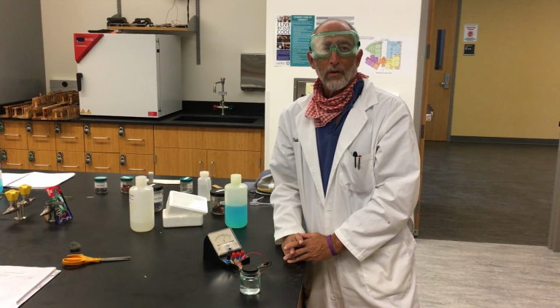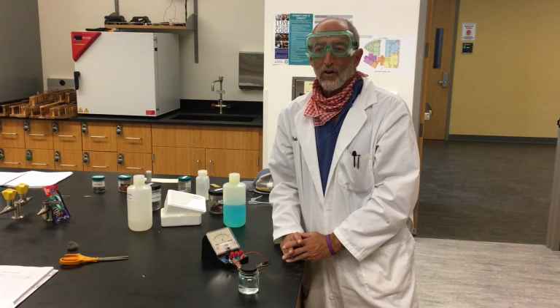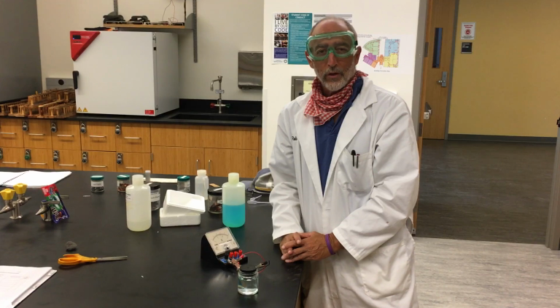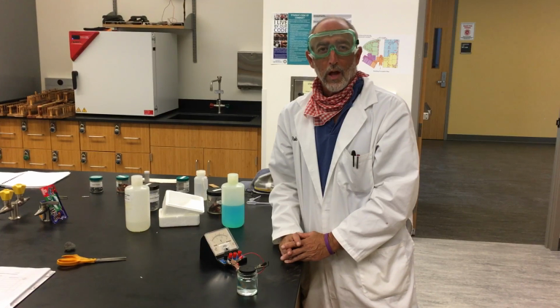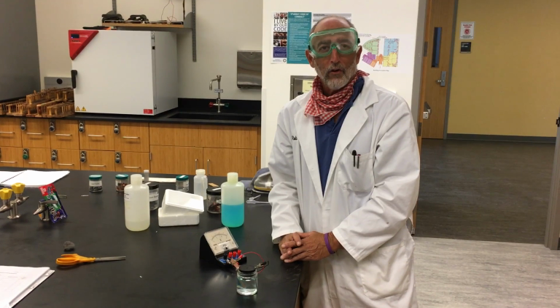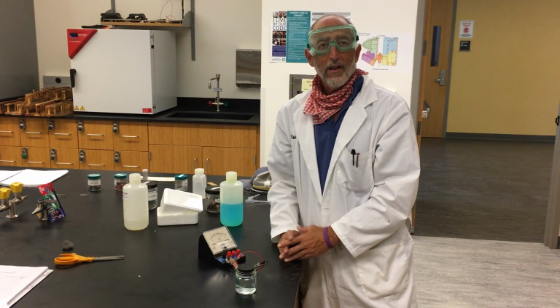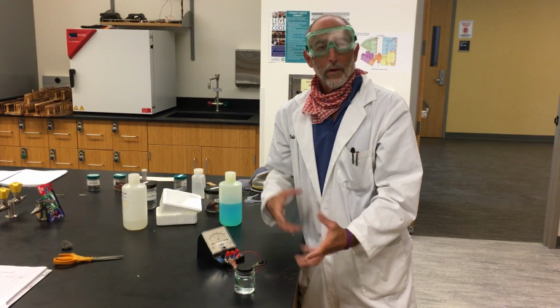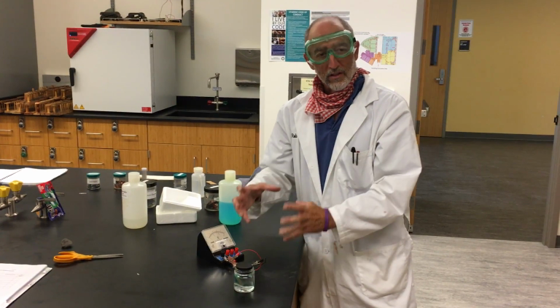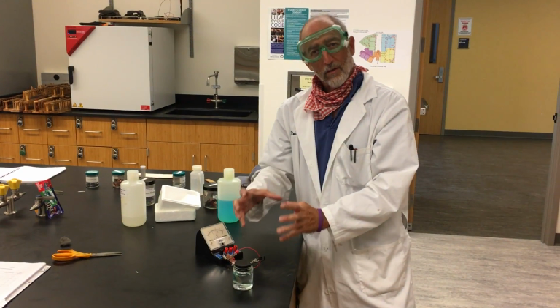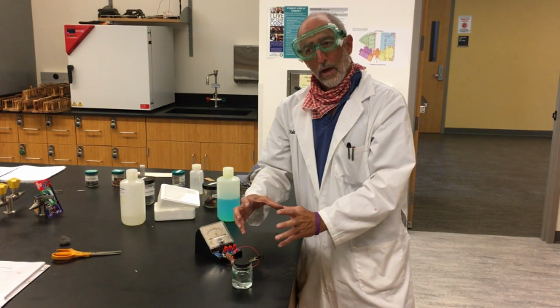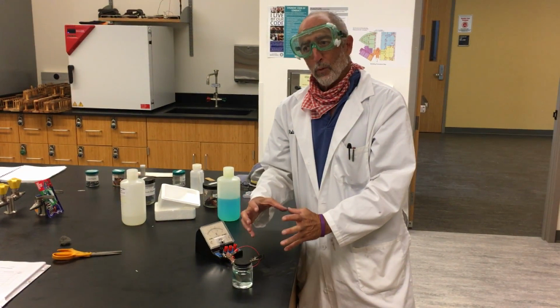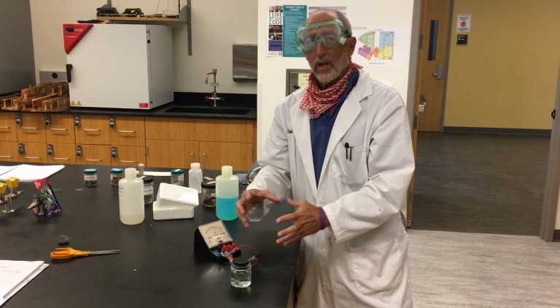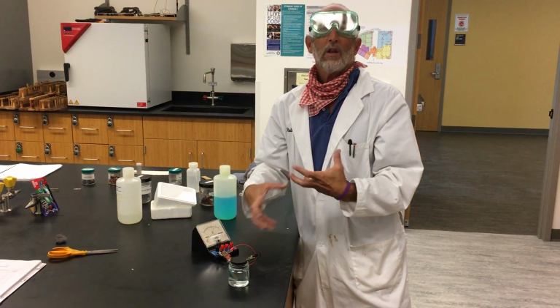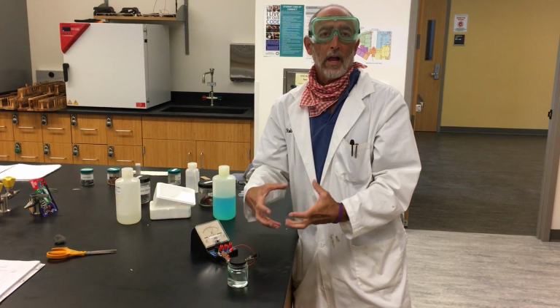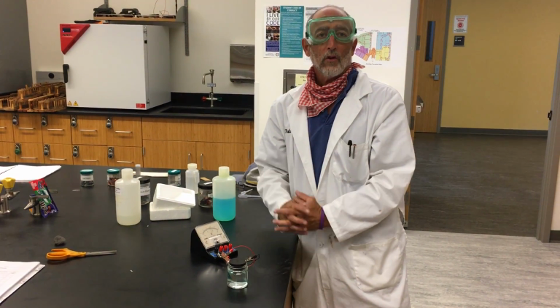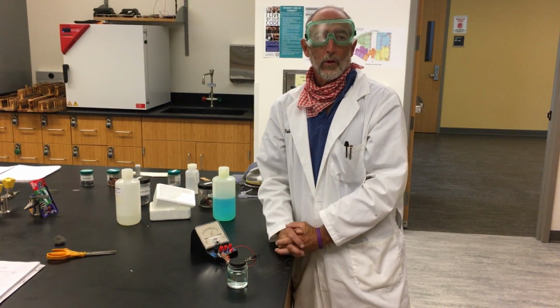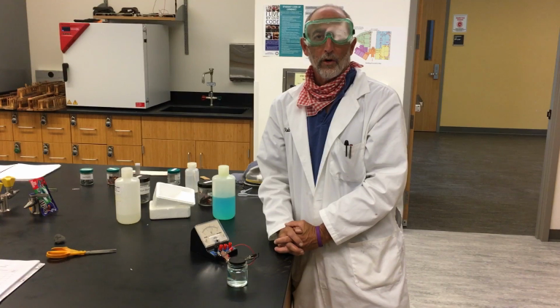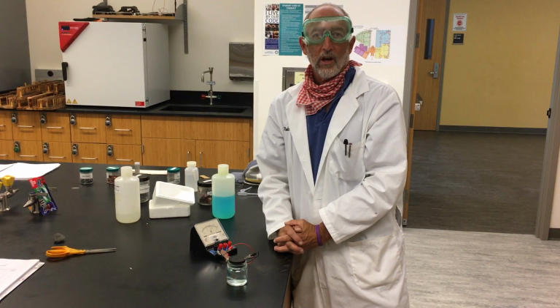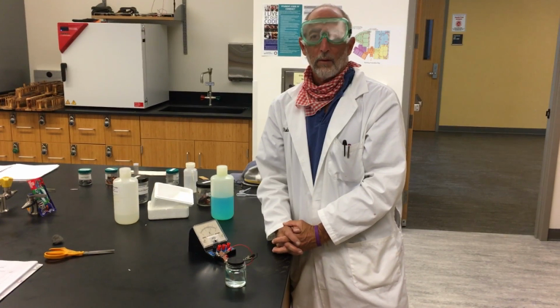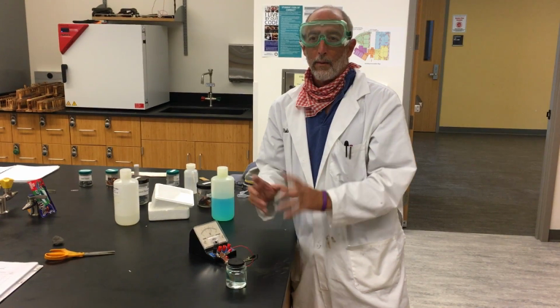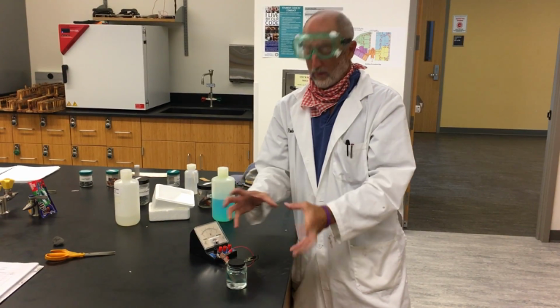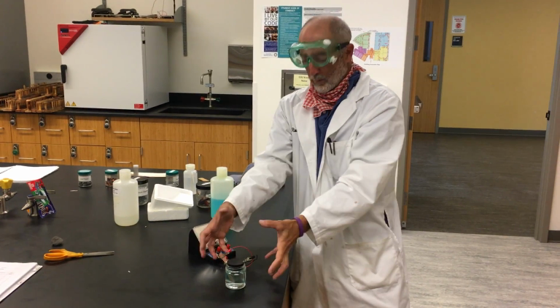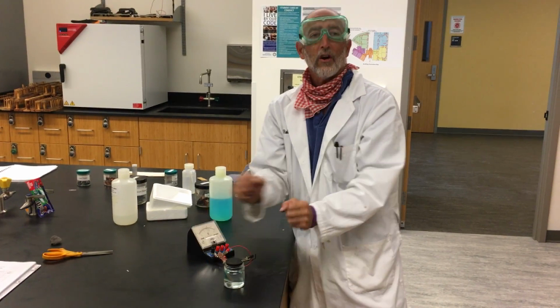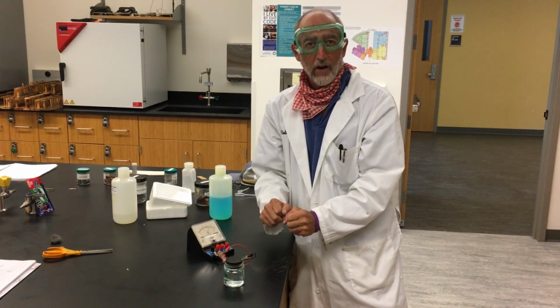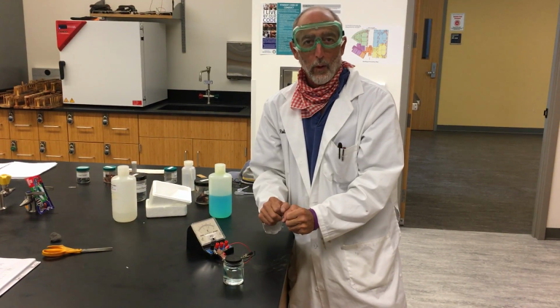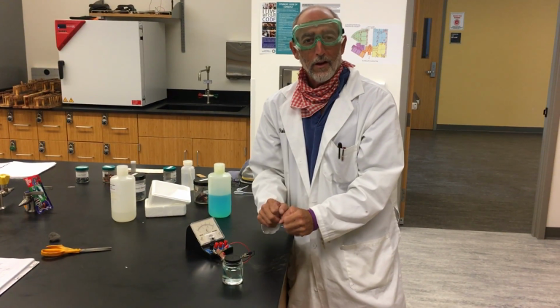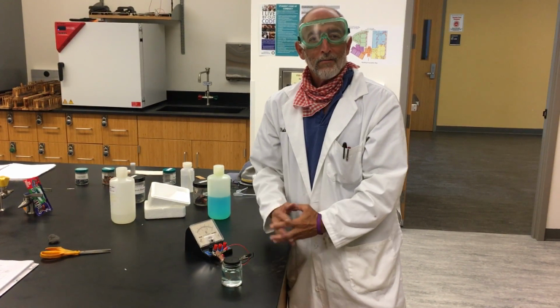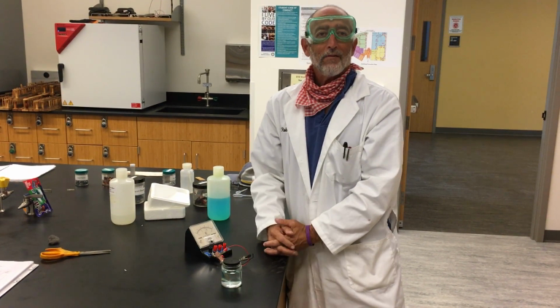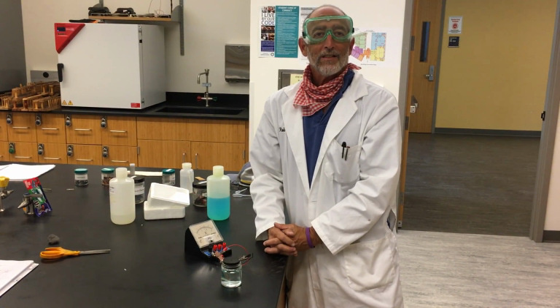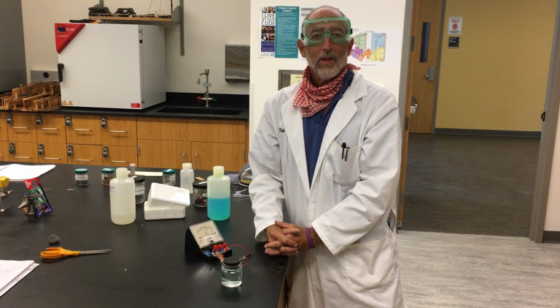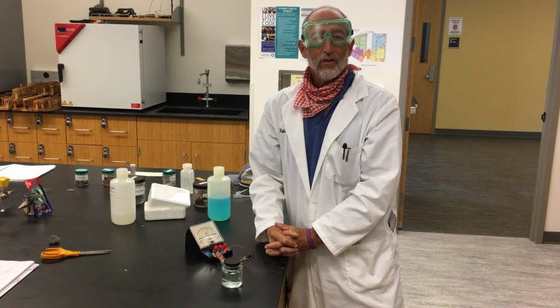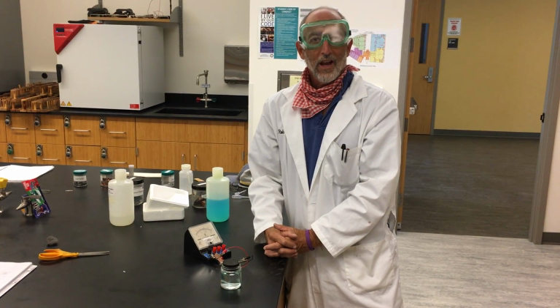1.4 volts wouldn't do a lot for you, but in the lecture we went through more detail on how you can make a battery. This would be very hard to carry around. All right, that's it. Have a great day.